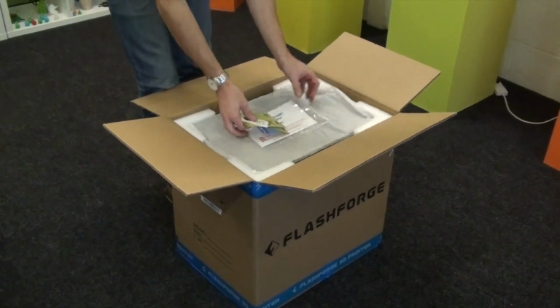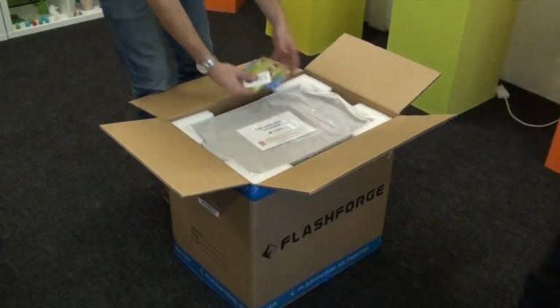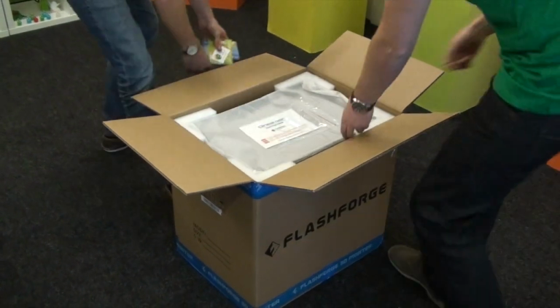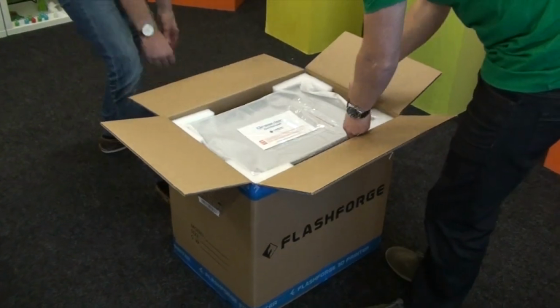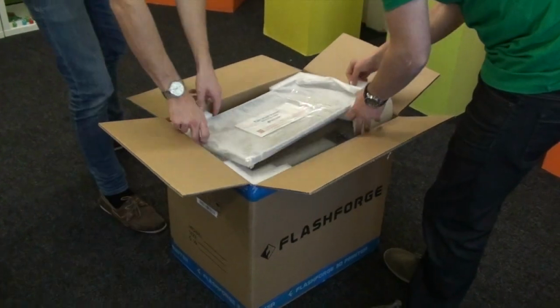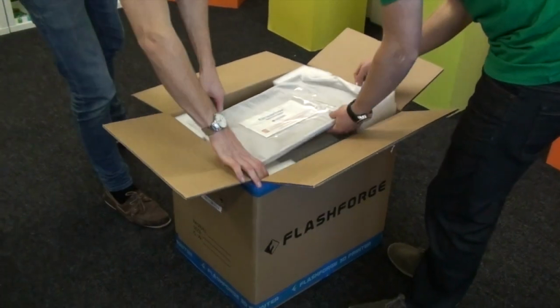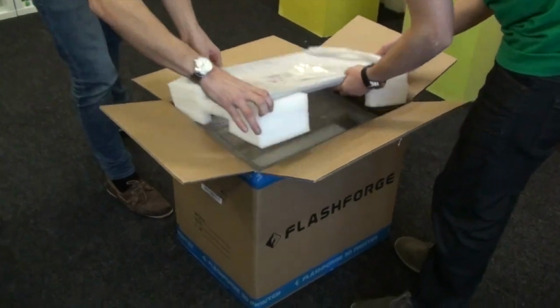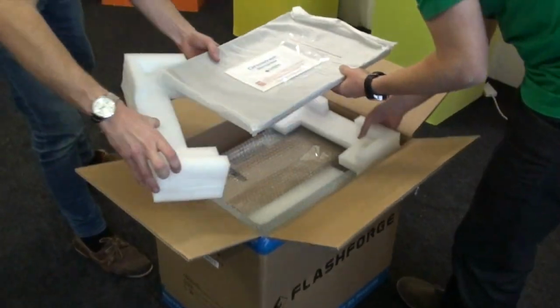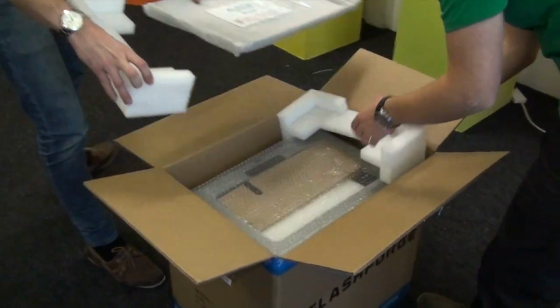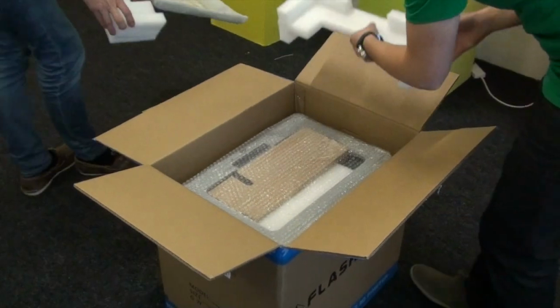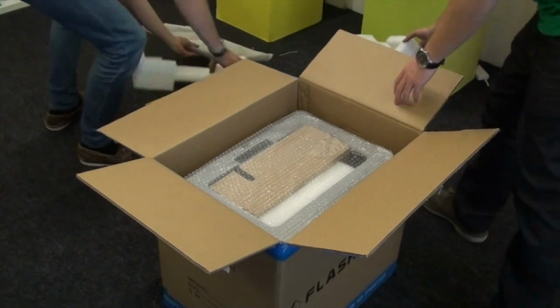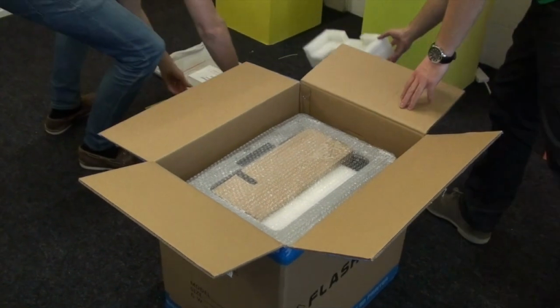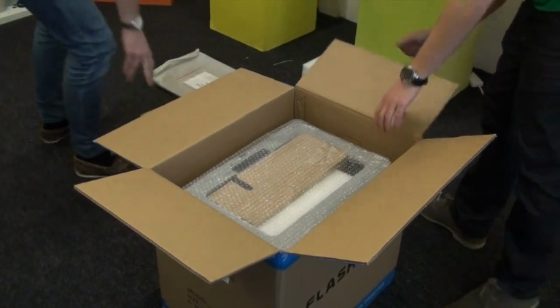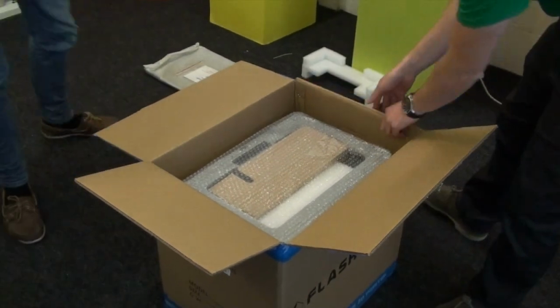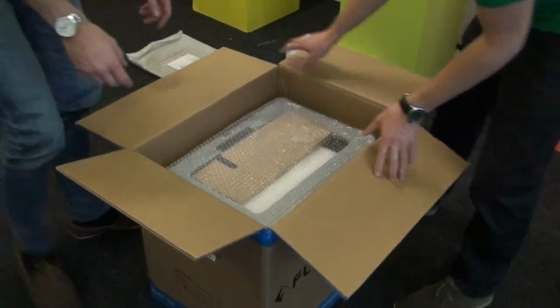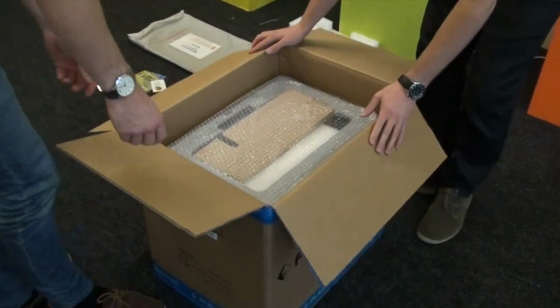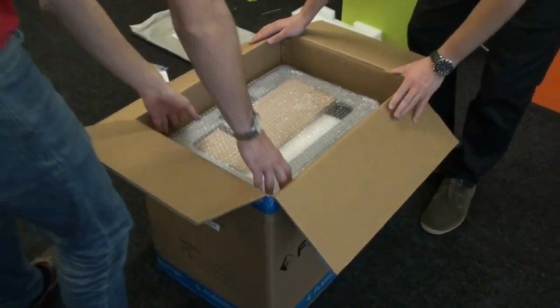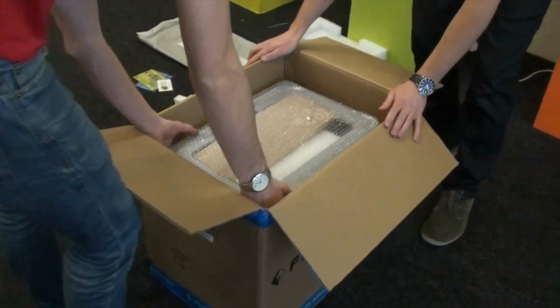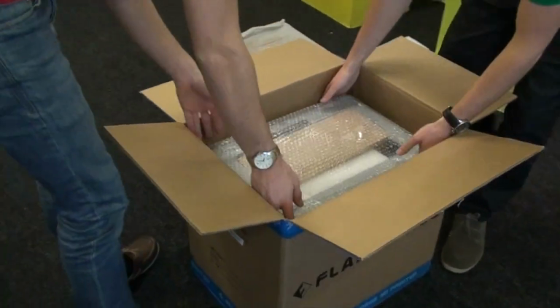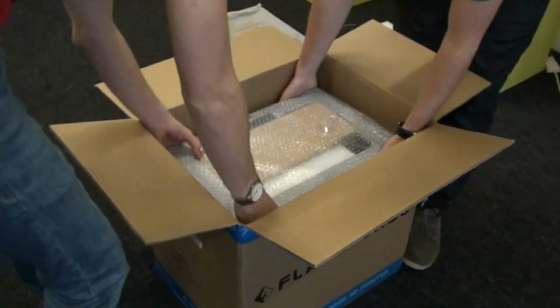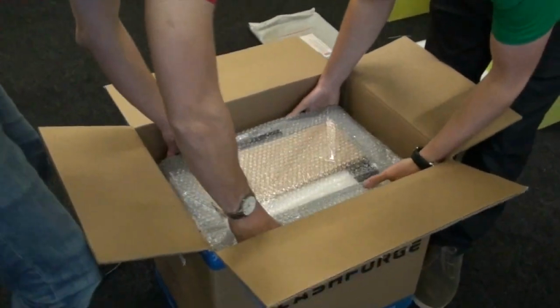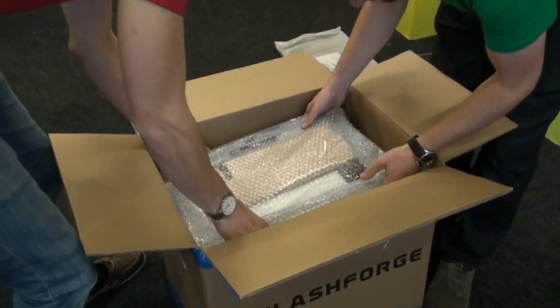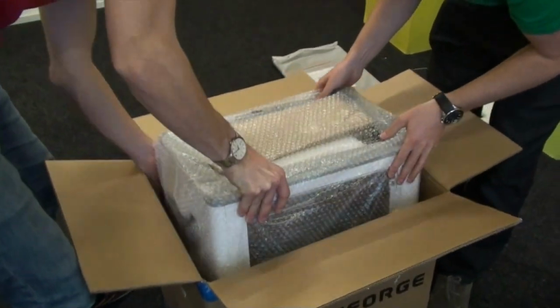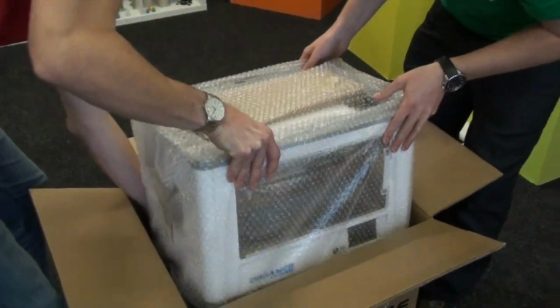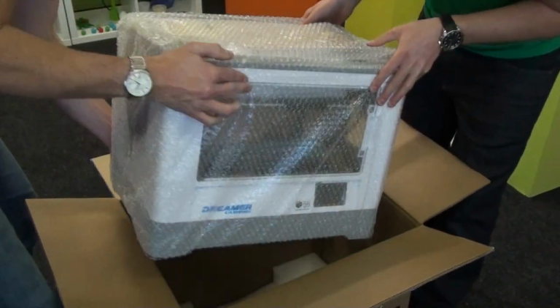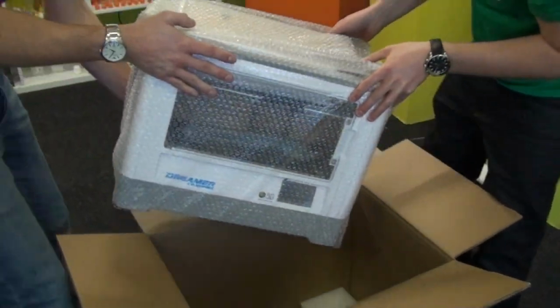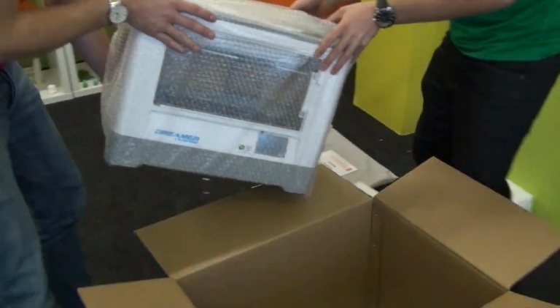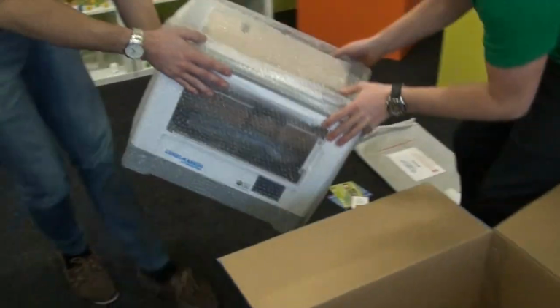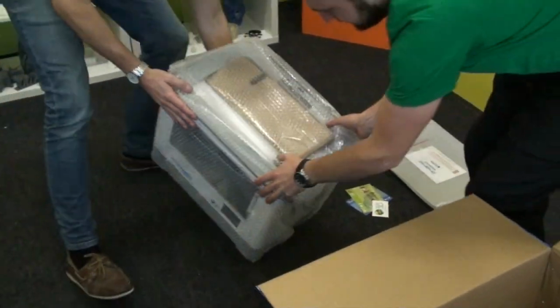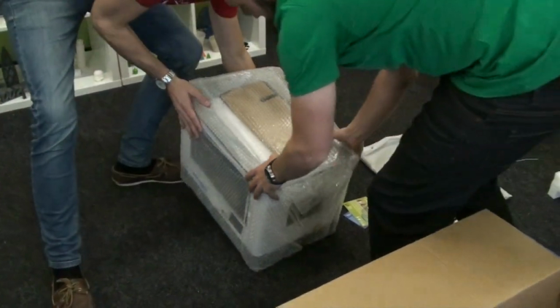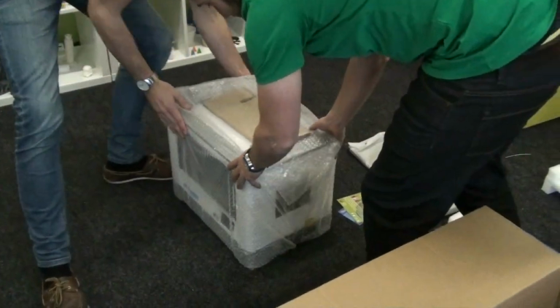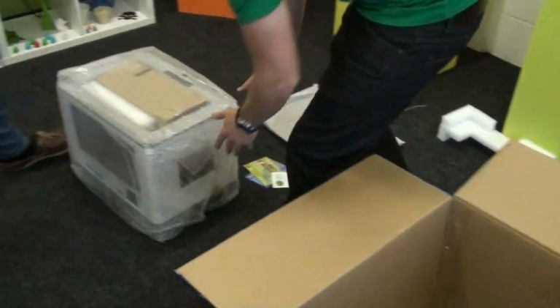We've got our leaflets in the top. There's the lid for the machine. You might need two people to lift it out of the box — it's a bit tightly packaged, but that's always good.